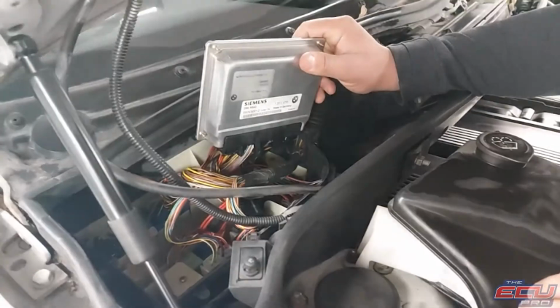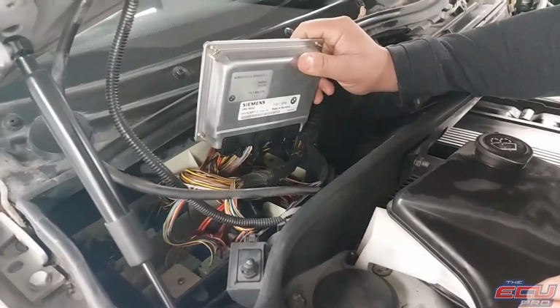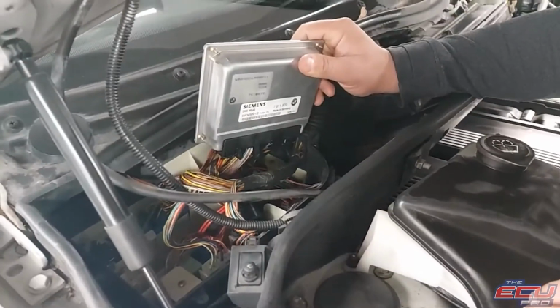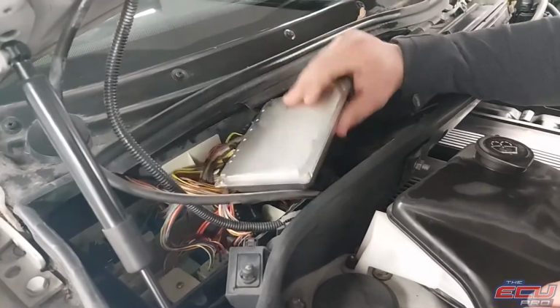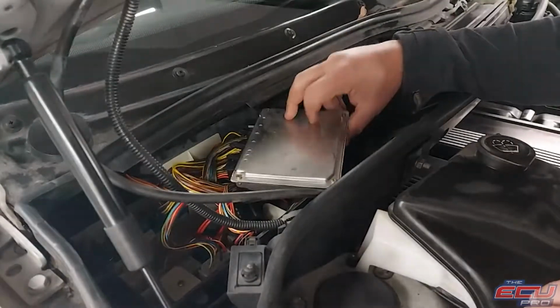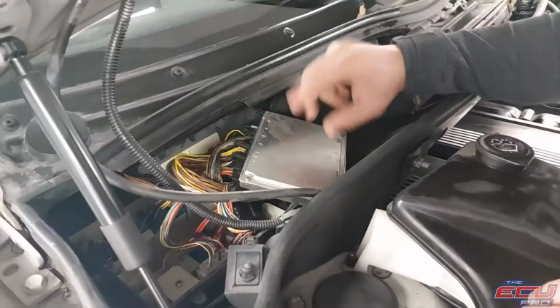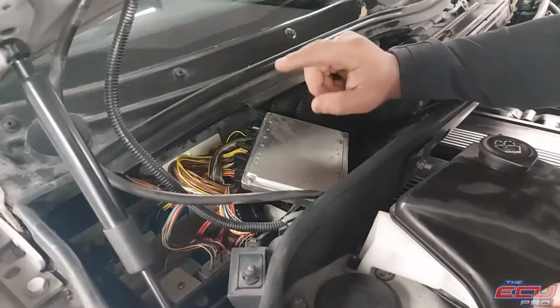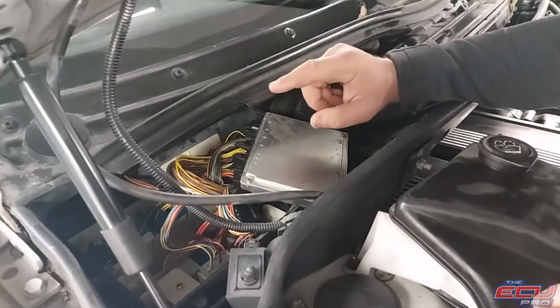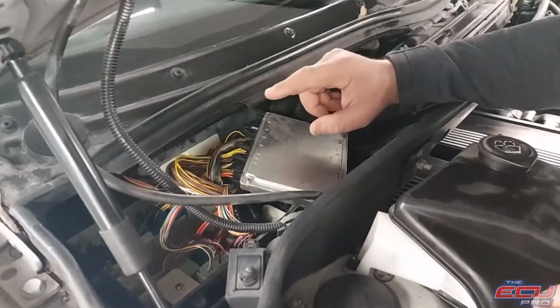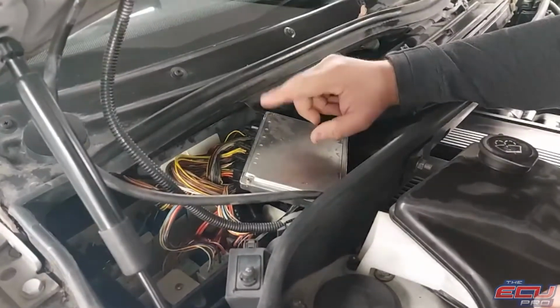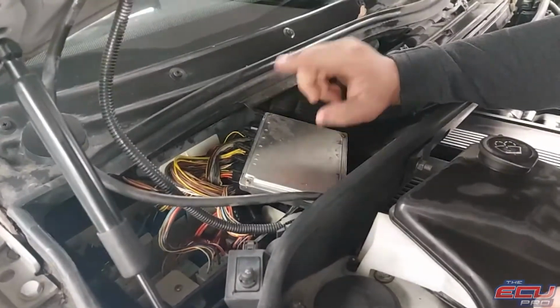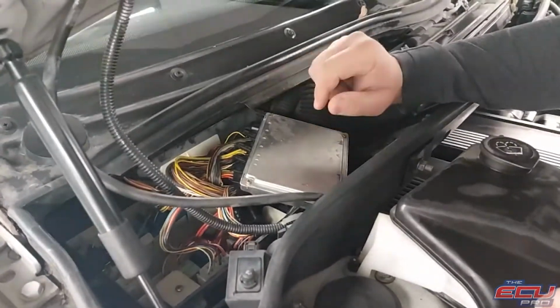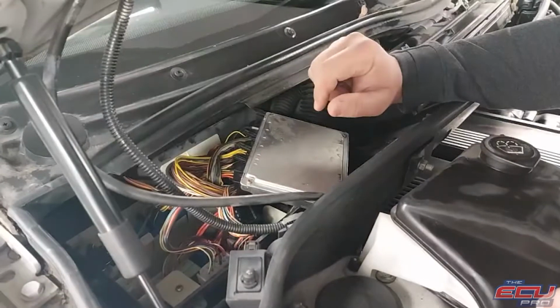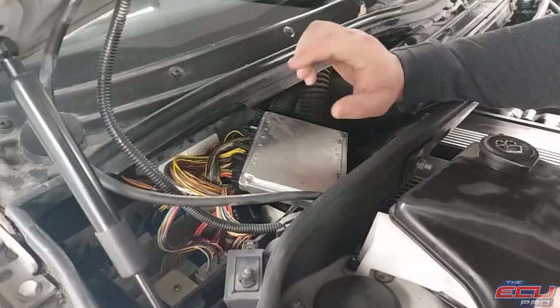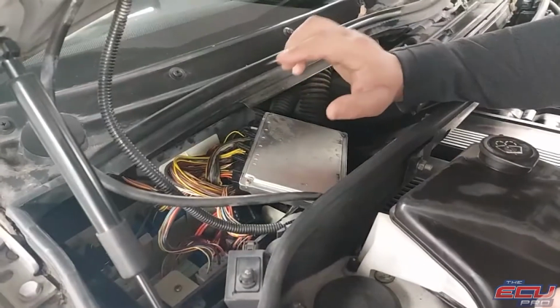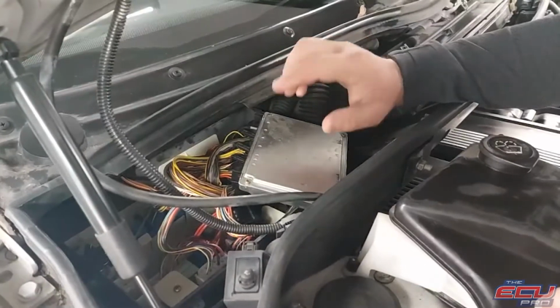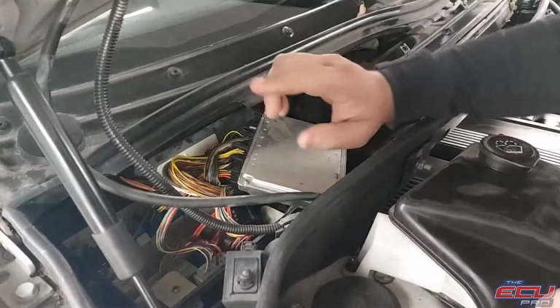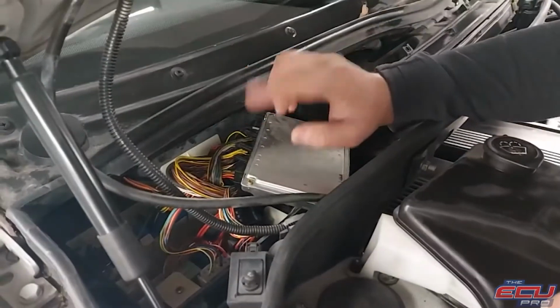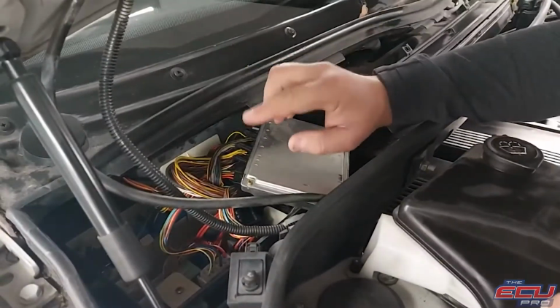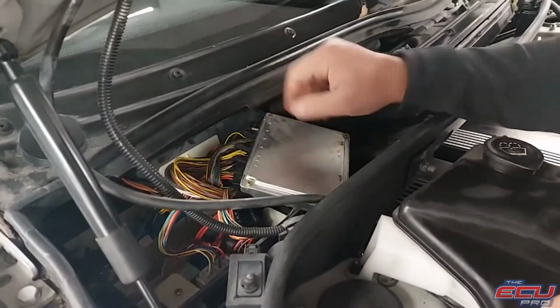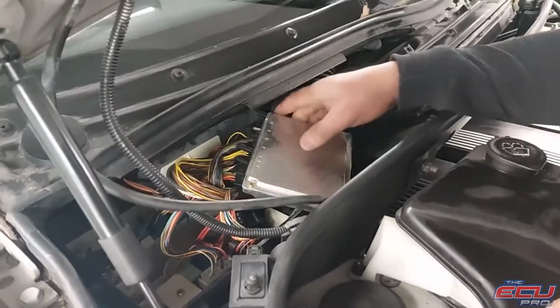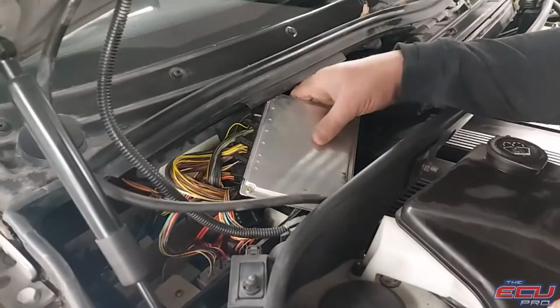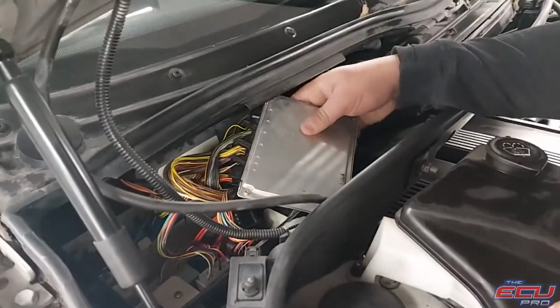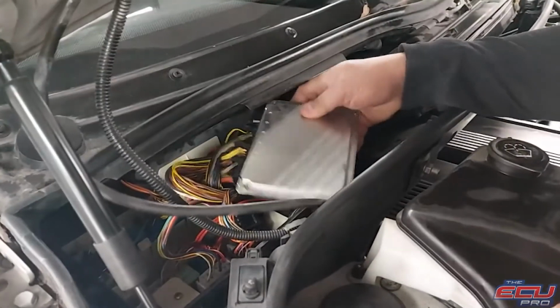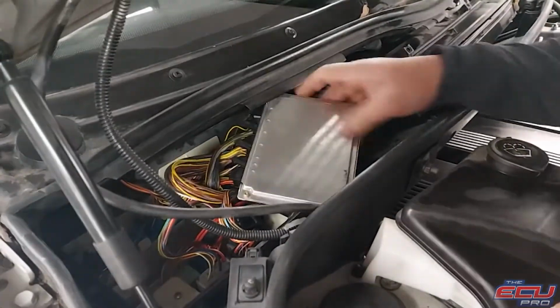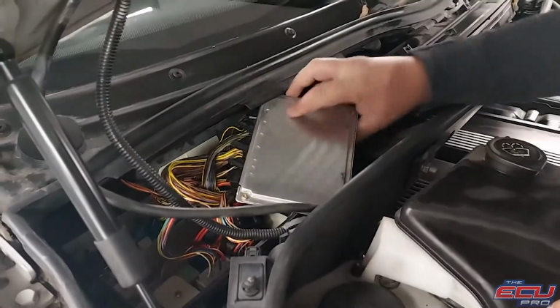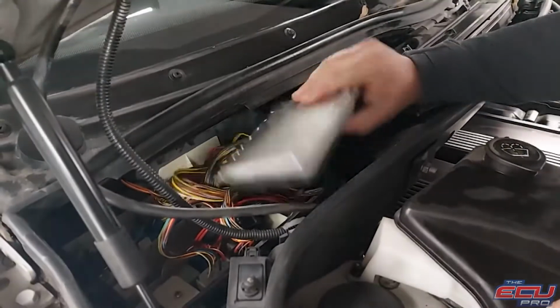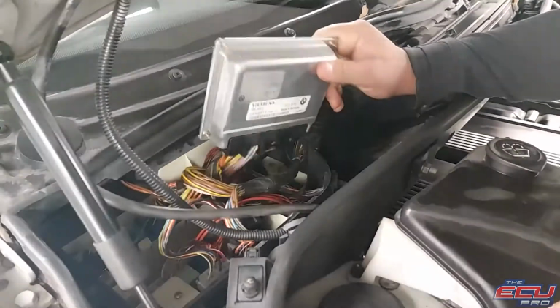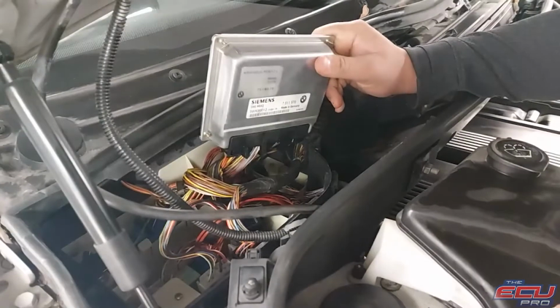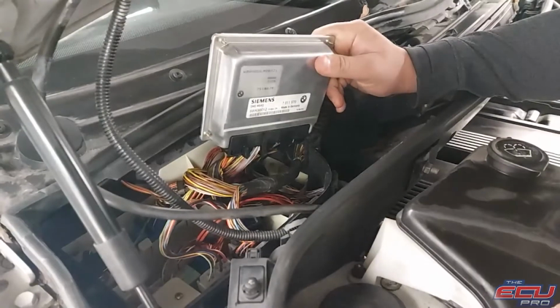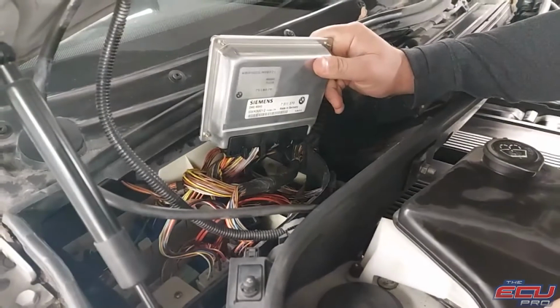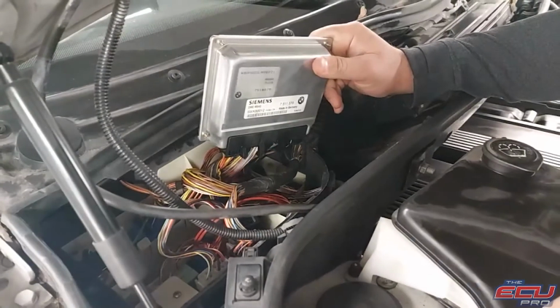It'll say MS43. There's also another computer in there — that's the transmission module. We don't need that. That one has the blue plugs. We're looking for the one that says MS43 and has the black plugs.